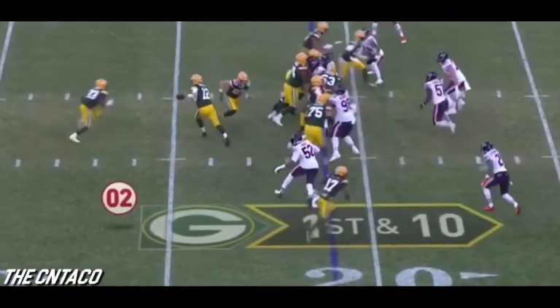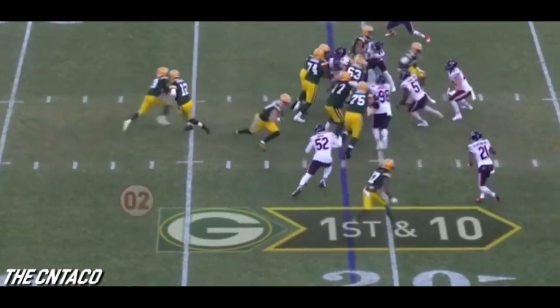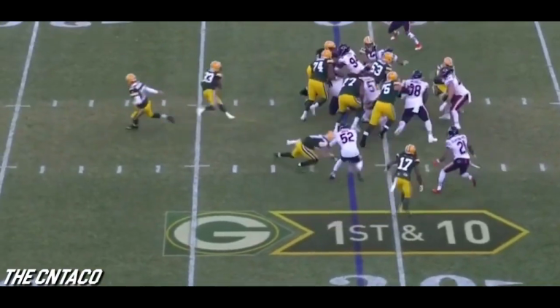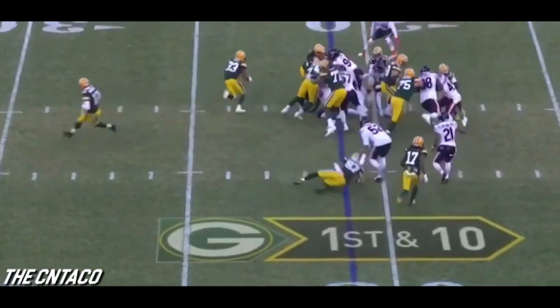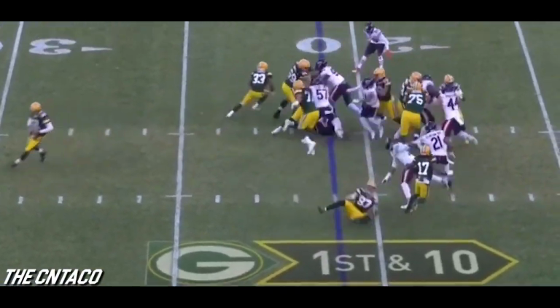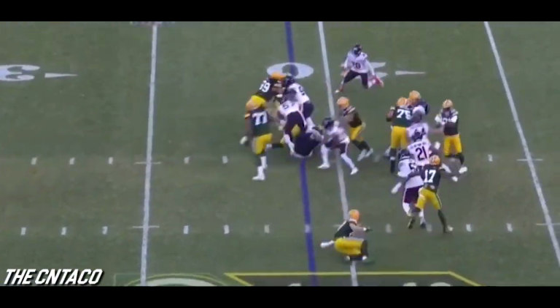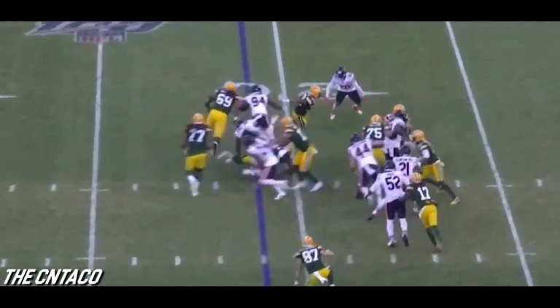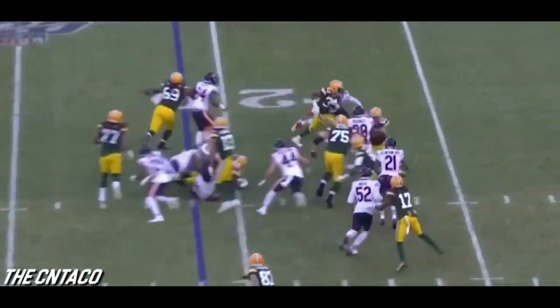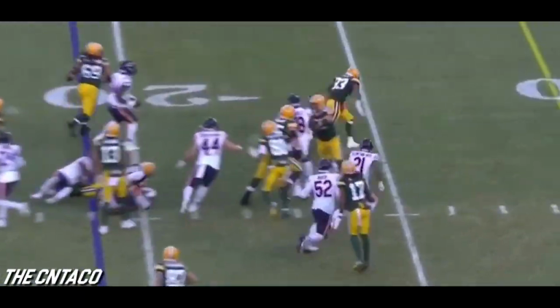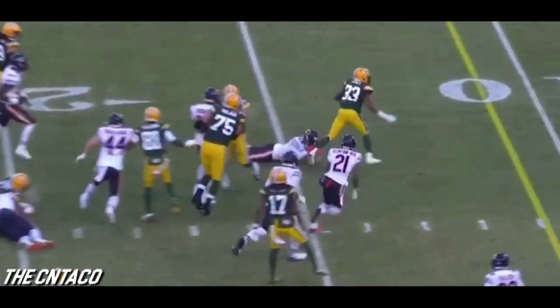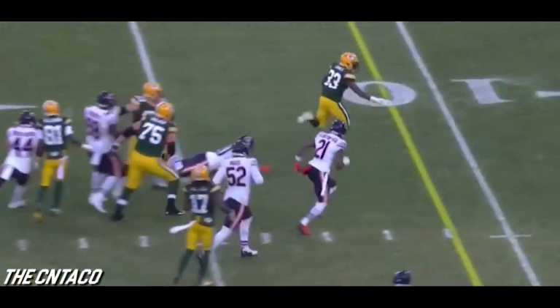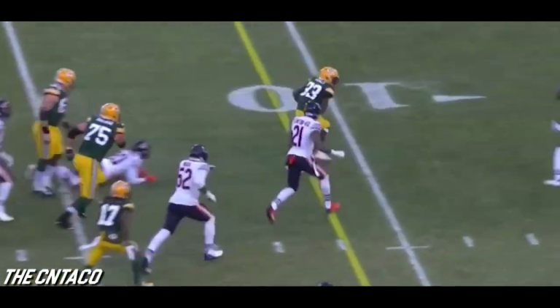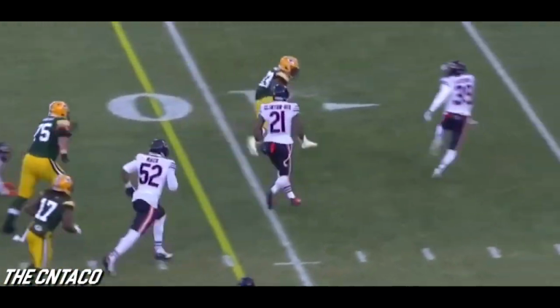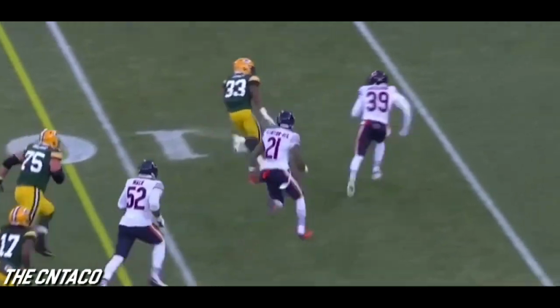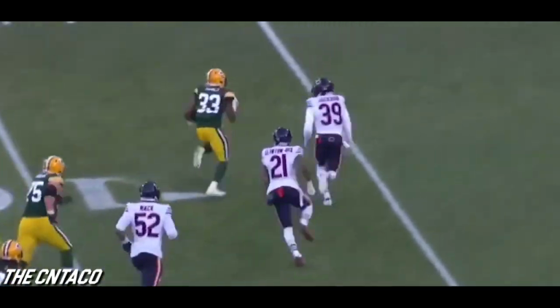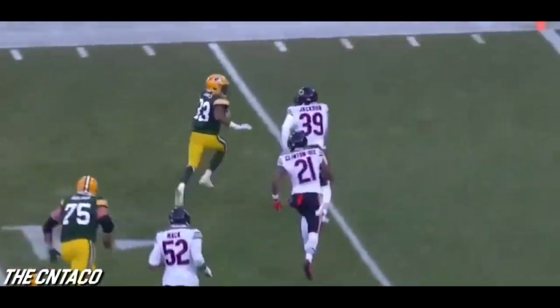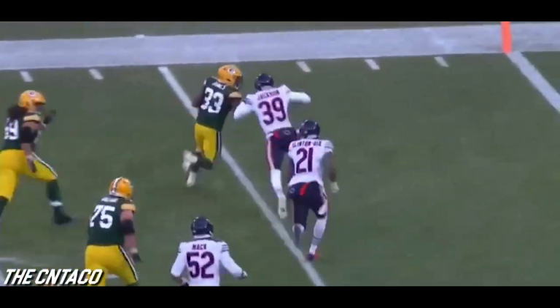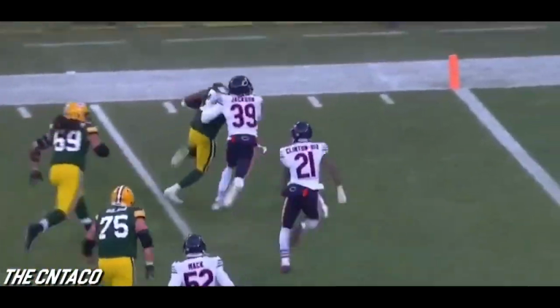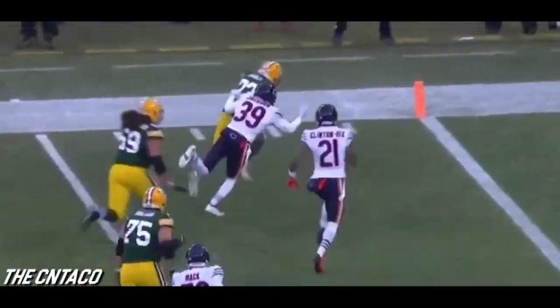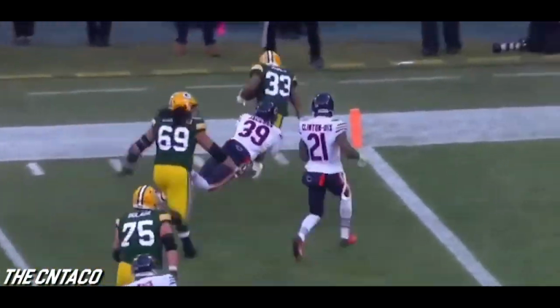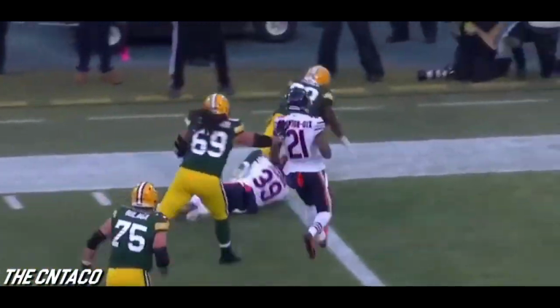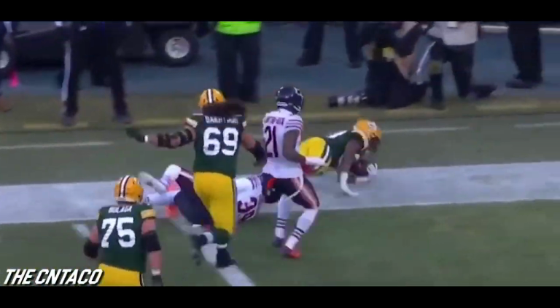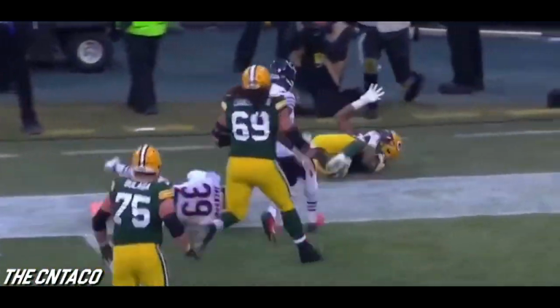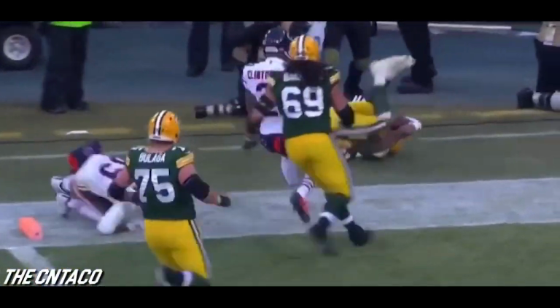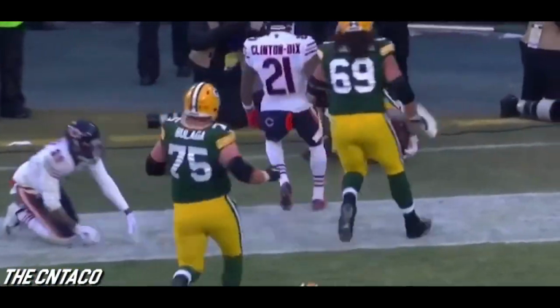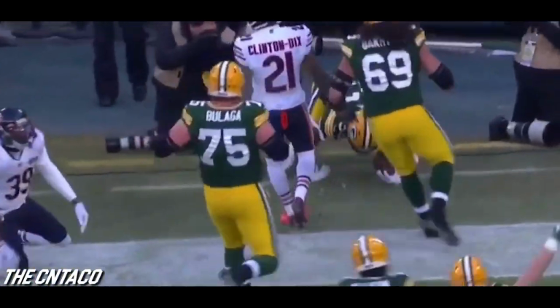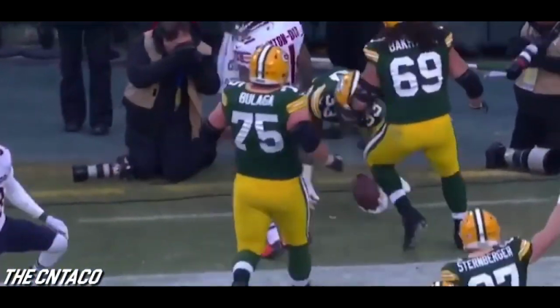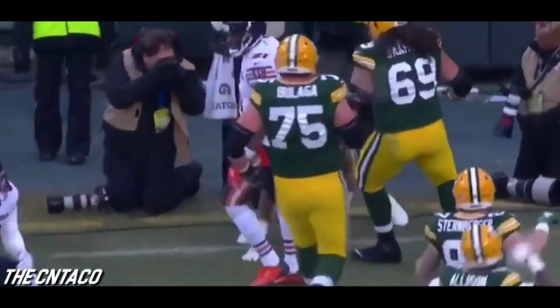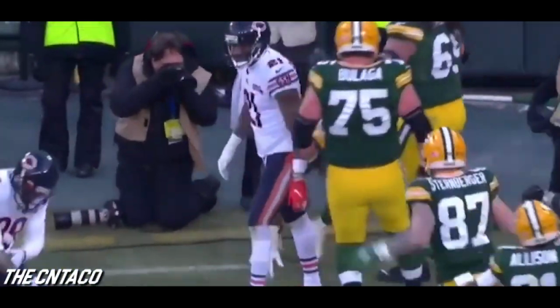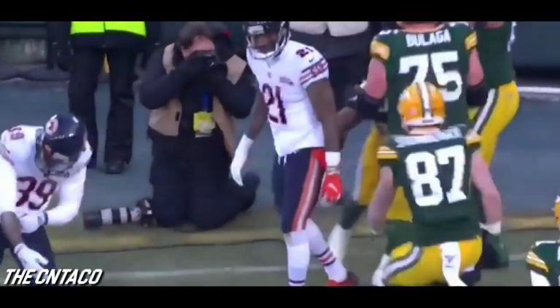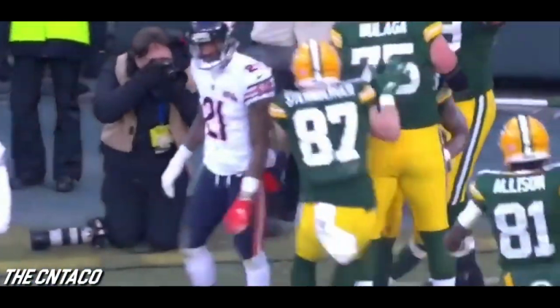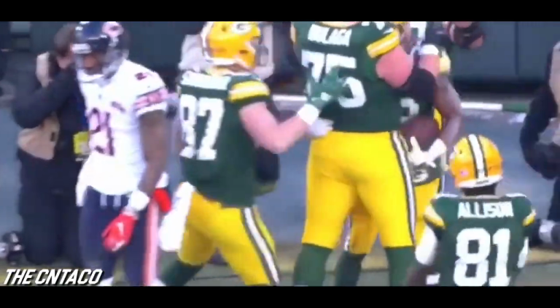Try to get him going and he's got a seam — Aaron Jones still on his feet, Jones — touchdown, Green Bay!